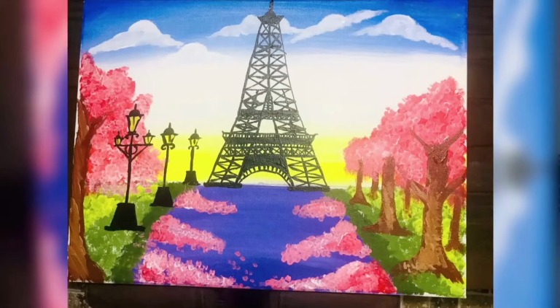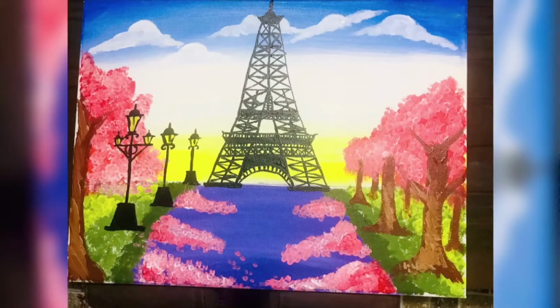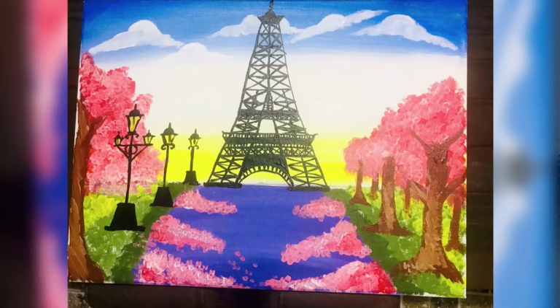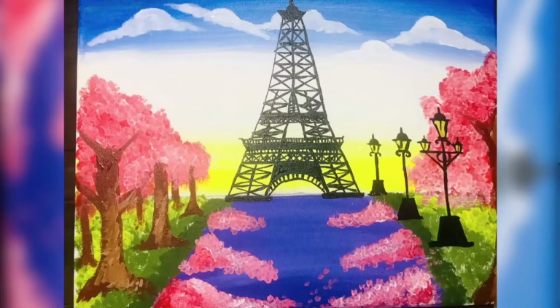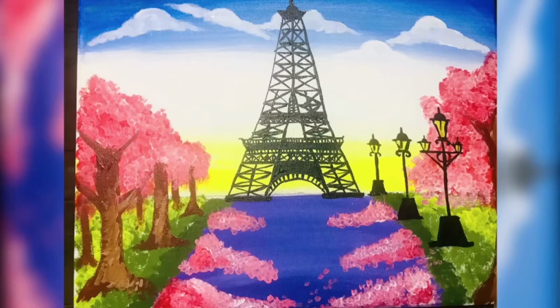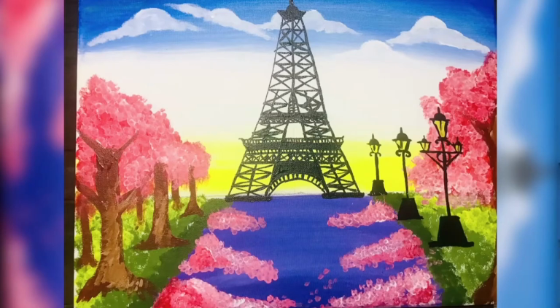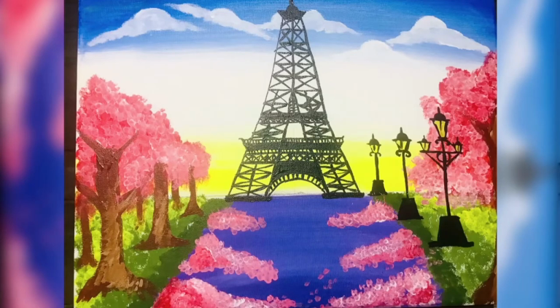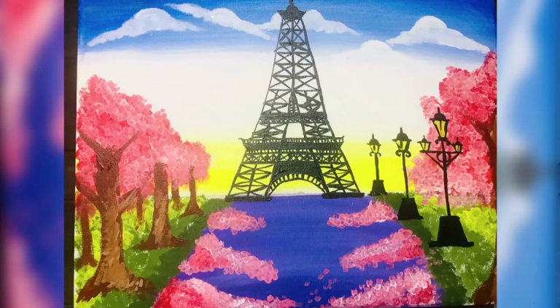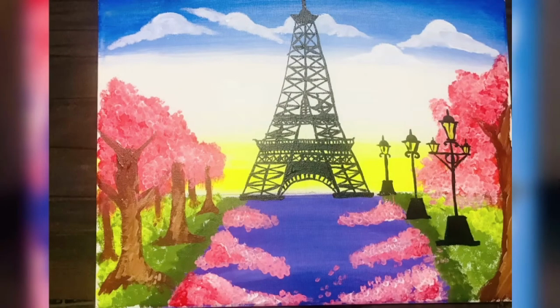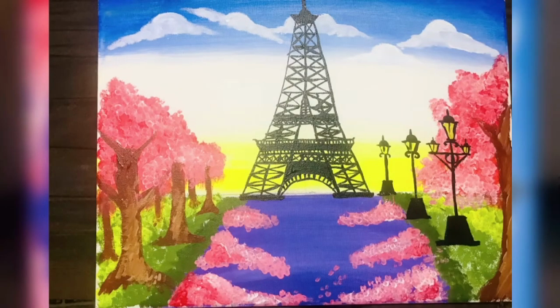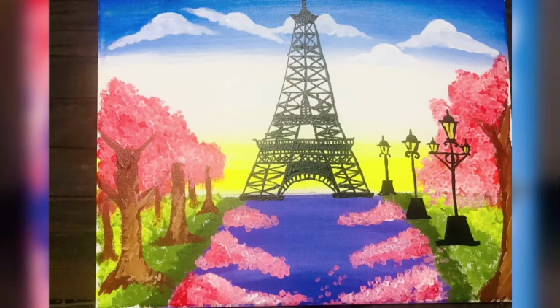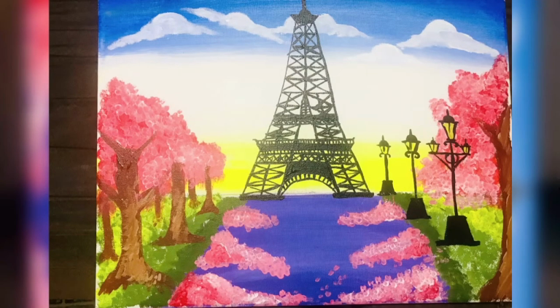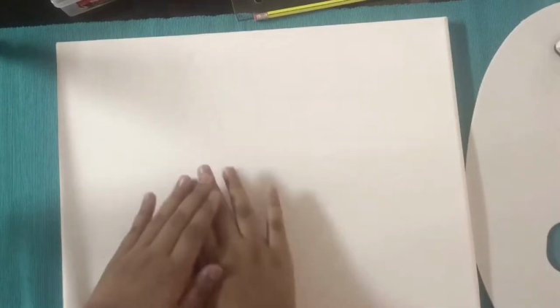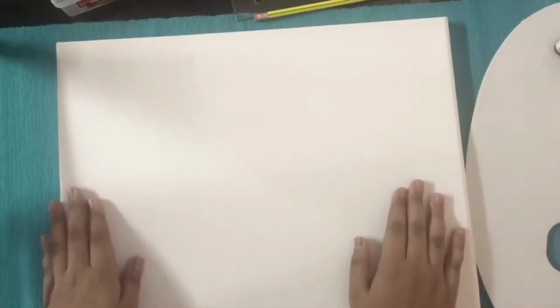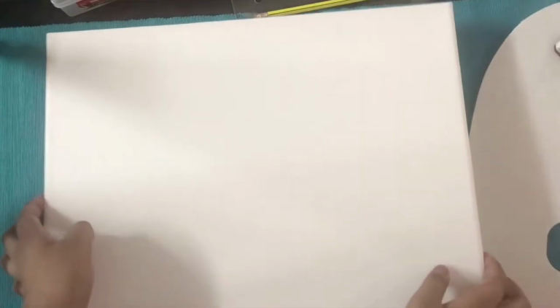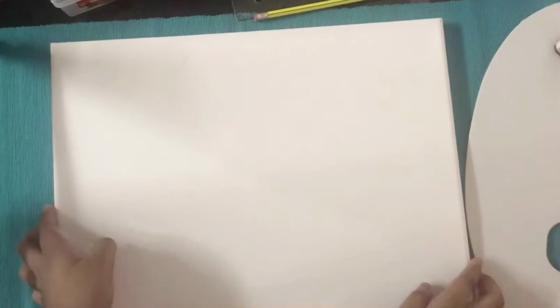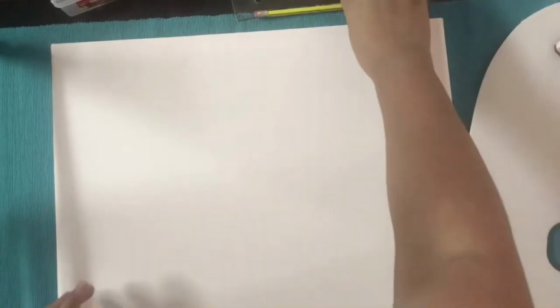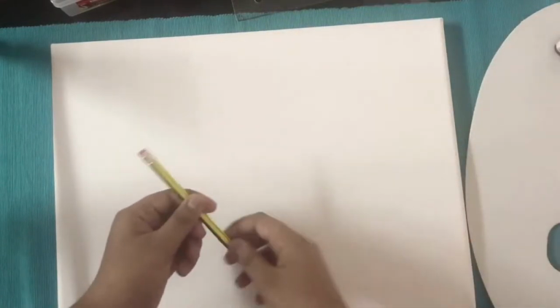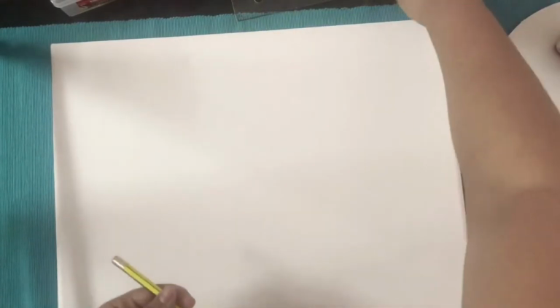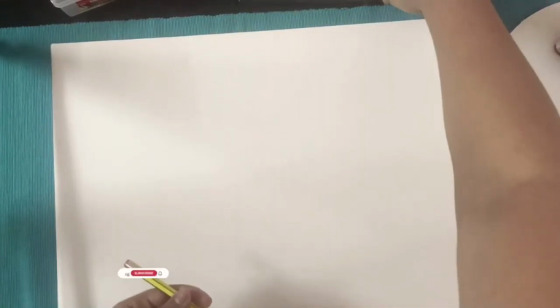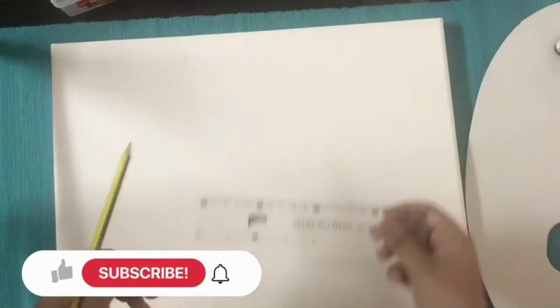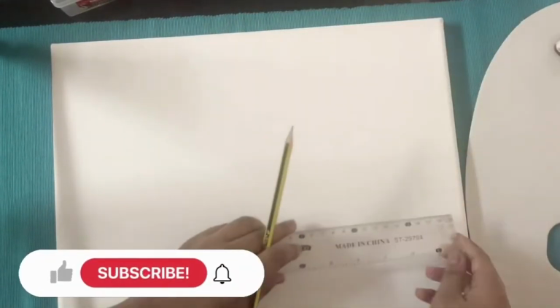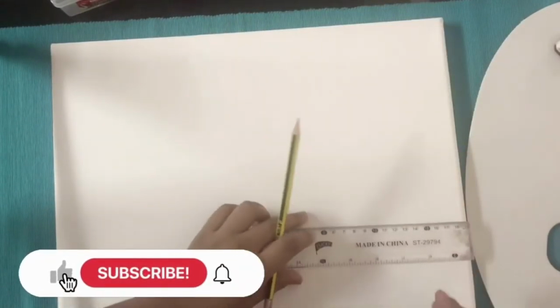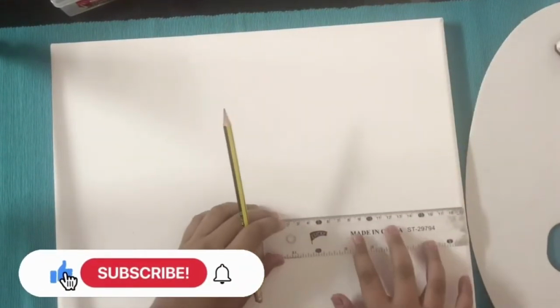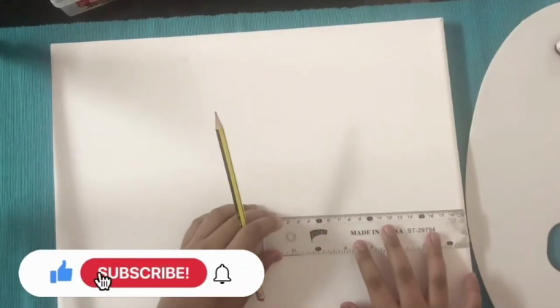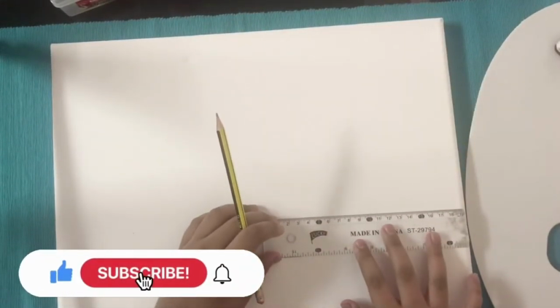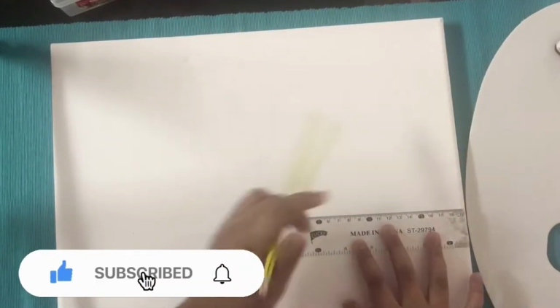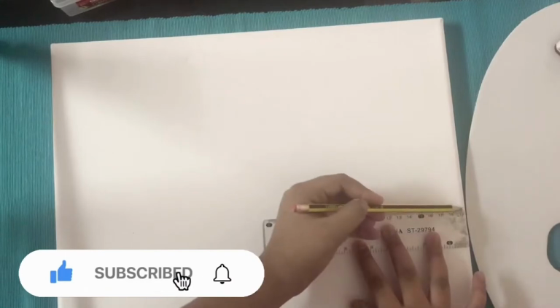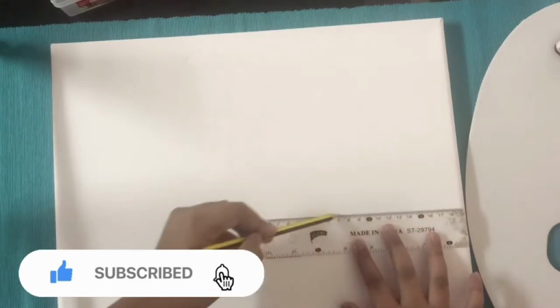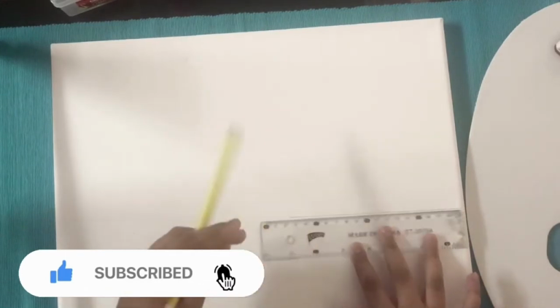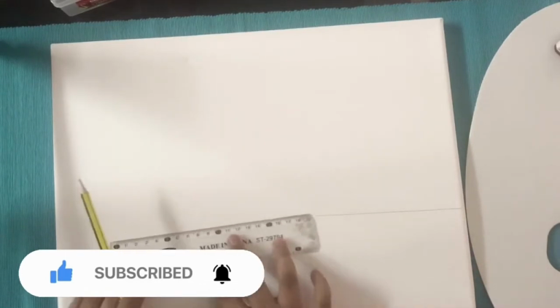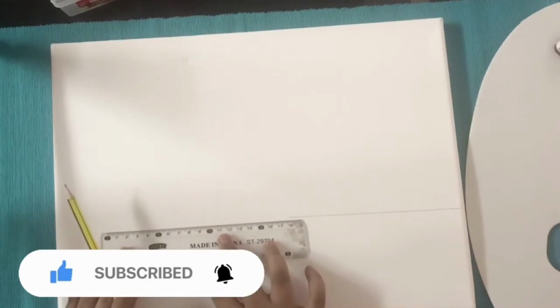Hi friends, welcome back to my YouTube channel. Today I am here with a painting video of an Eiffel Tower. Let's get into the video. Firstly, we need to draw a line on one-fourth of the canvas.